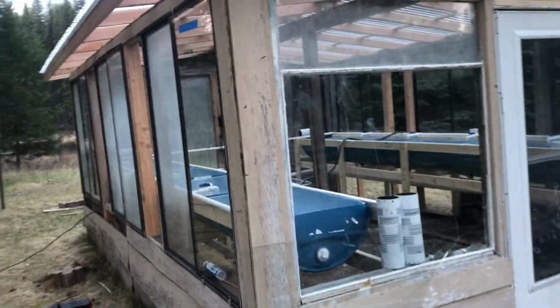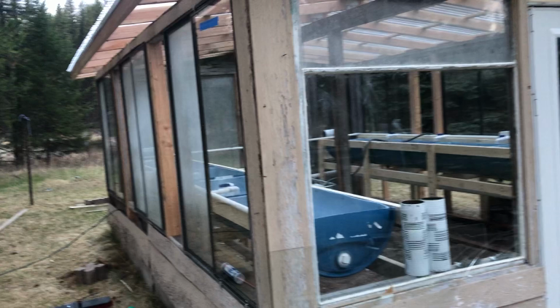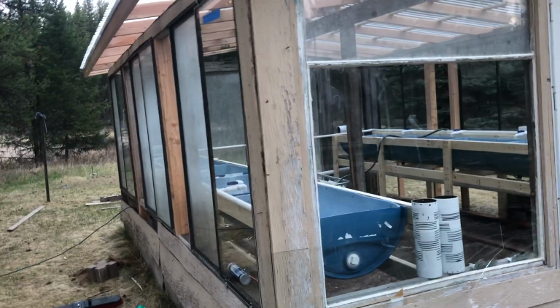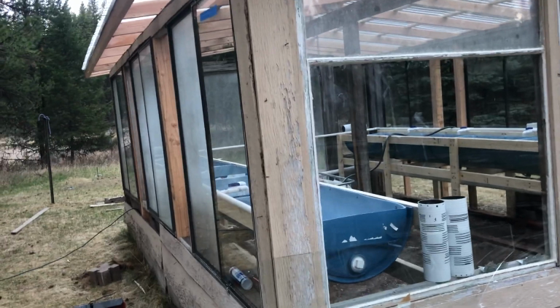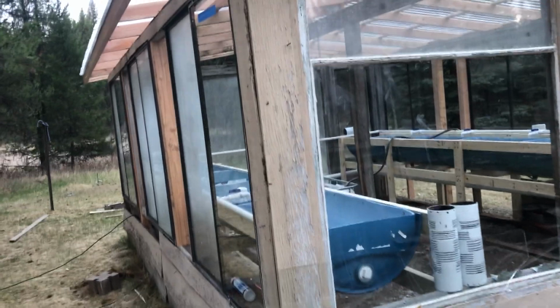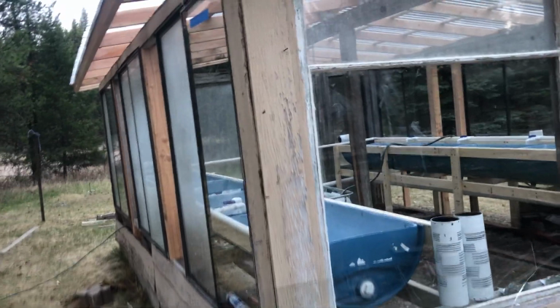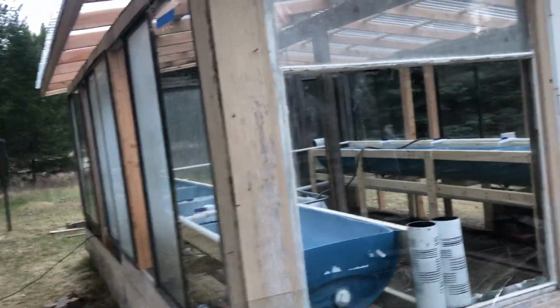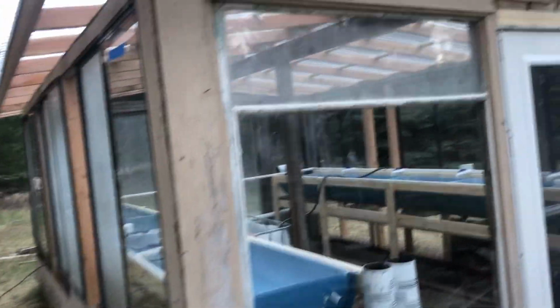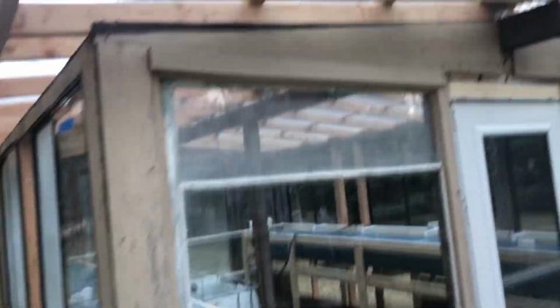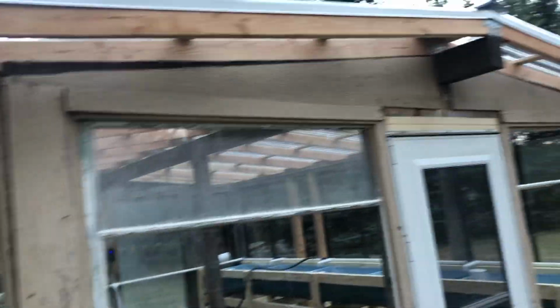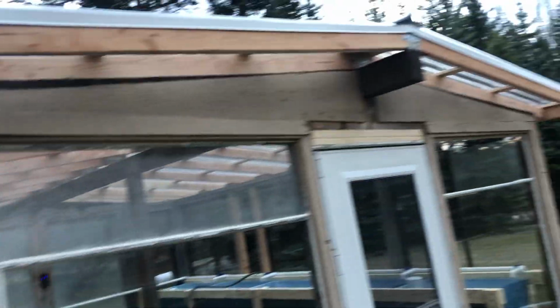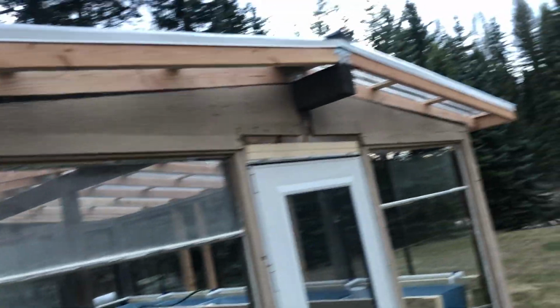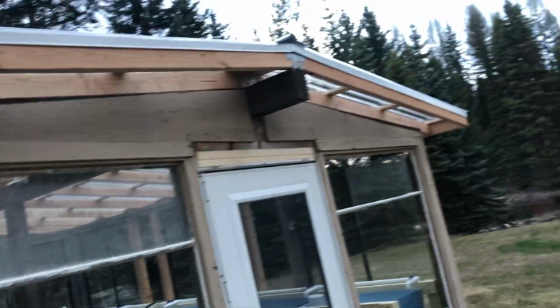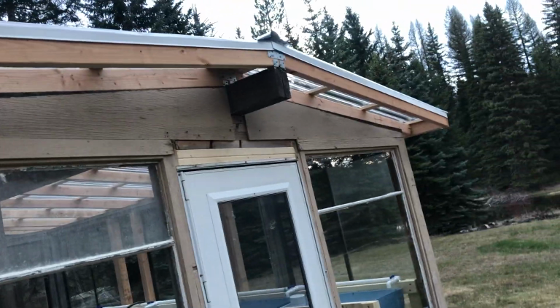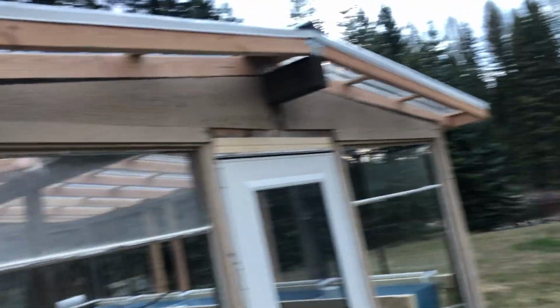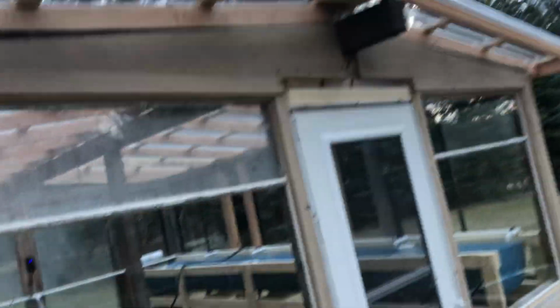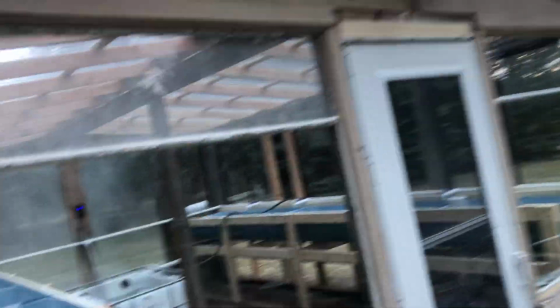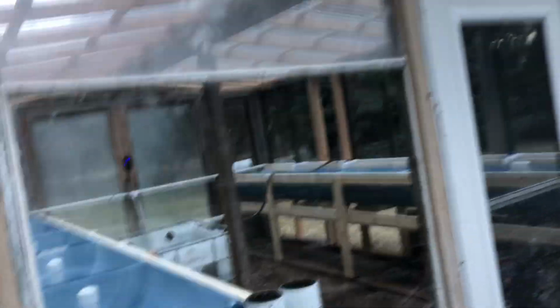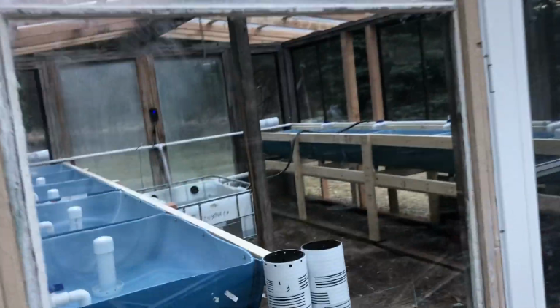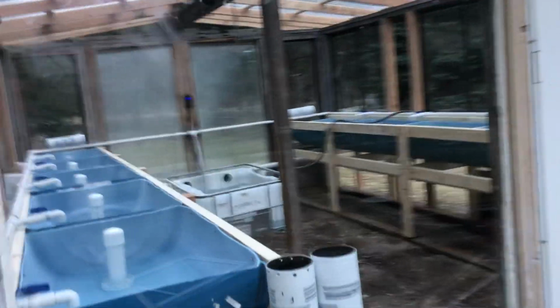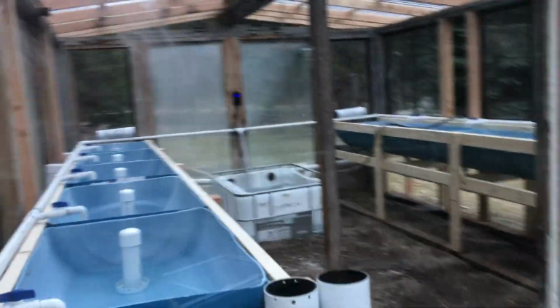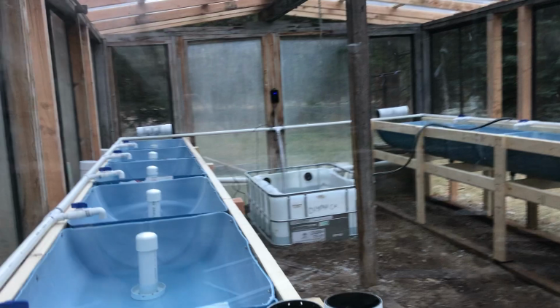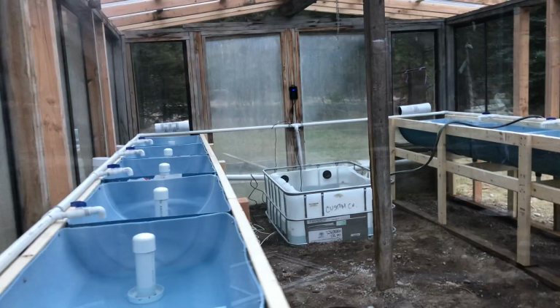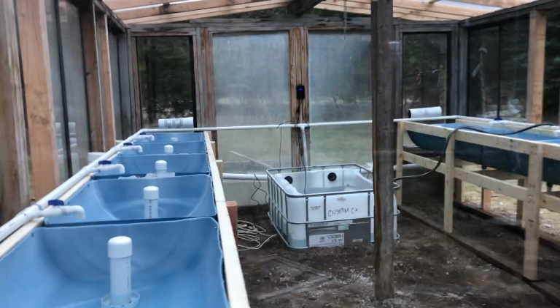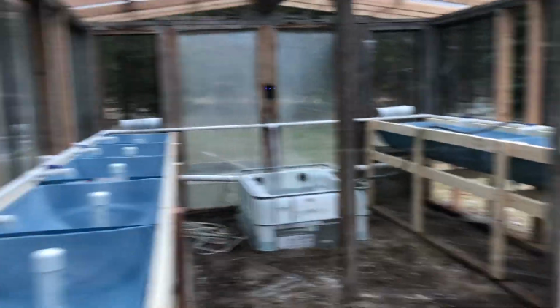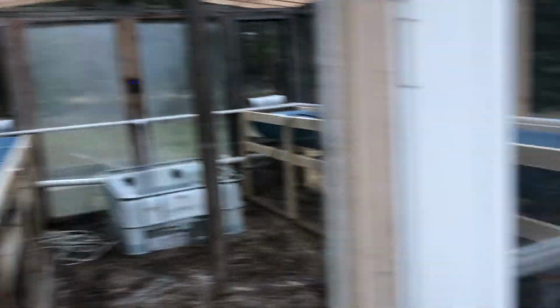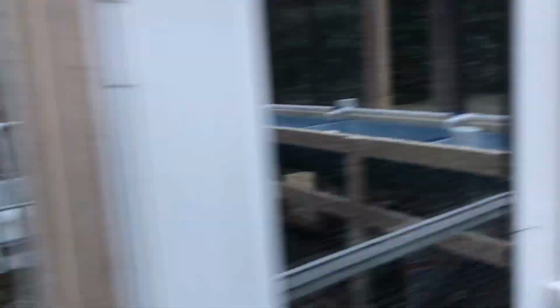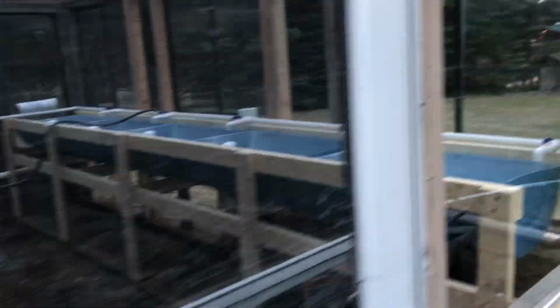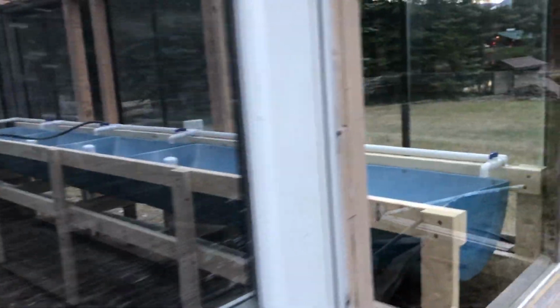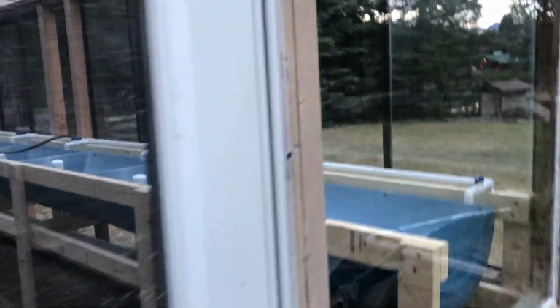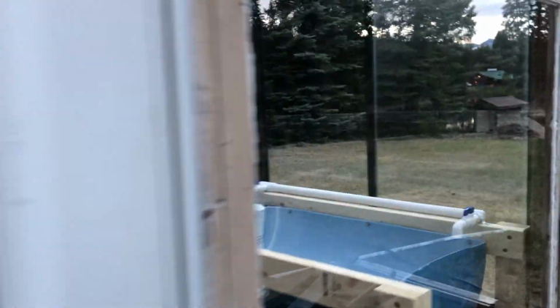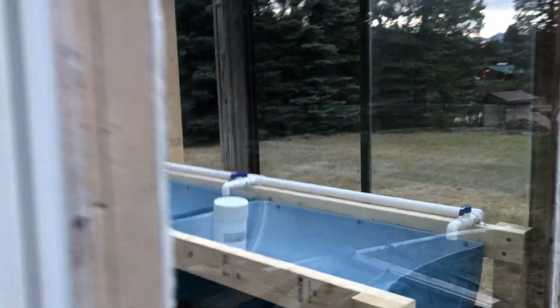I have rebuilt the walls, I have put a new roof on this thing. And instead of growing in dirt, we're going to be using an aquaponic system.